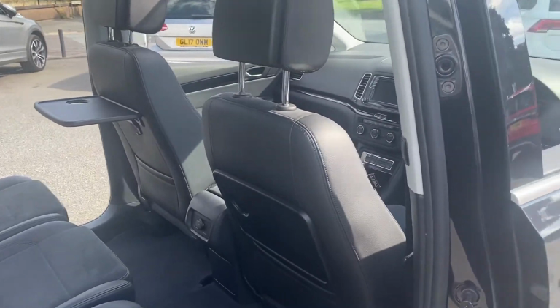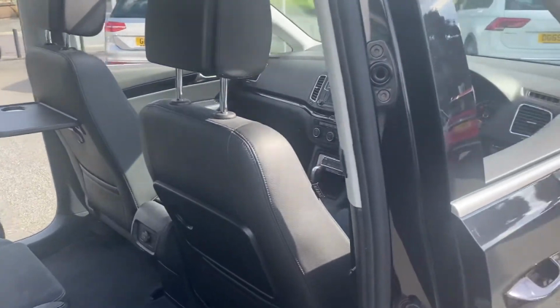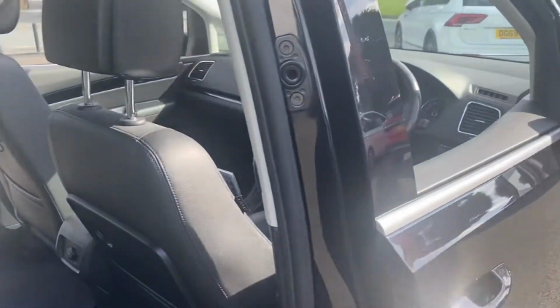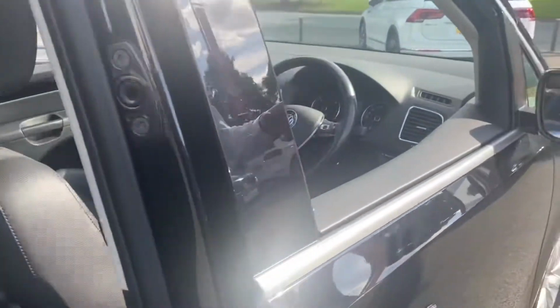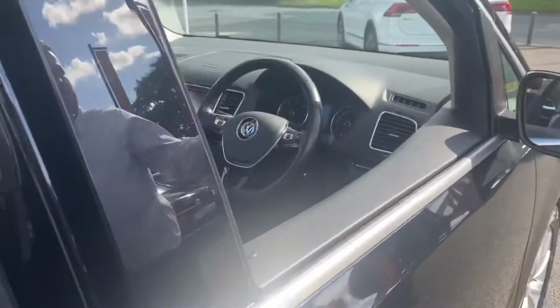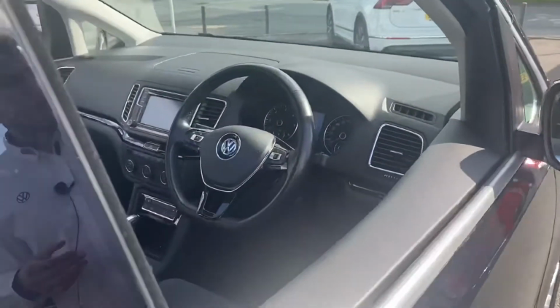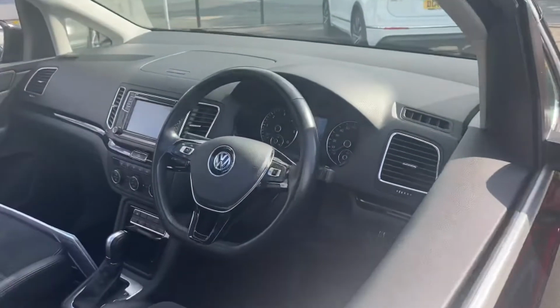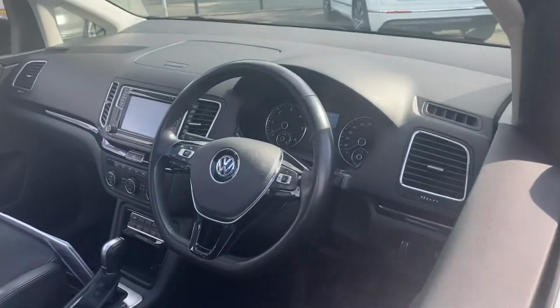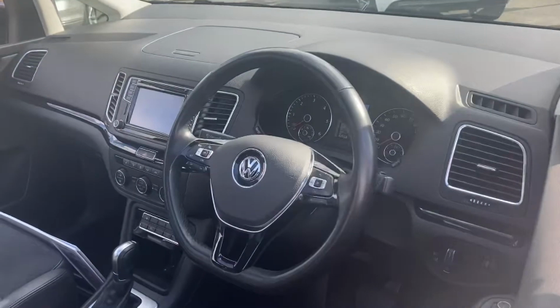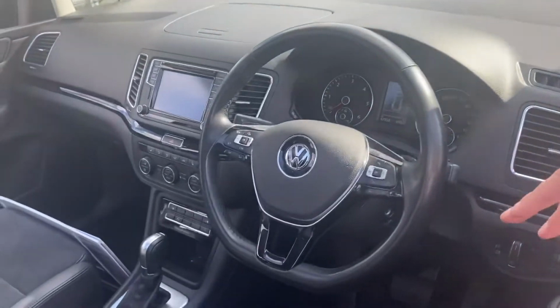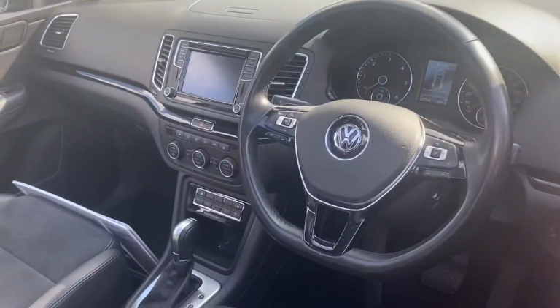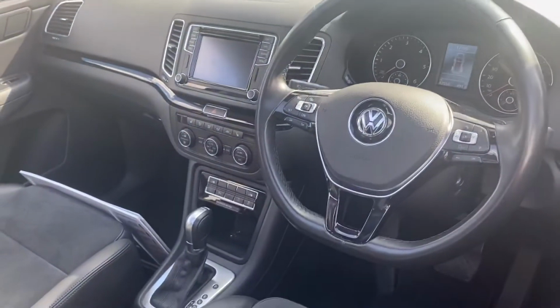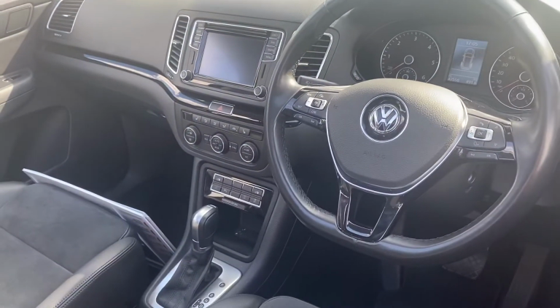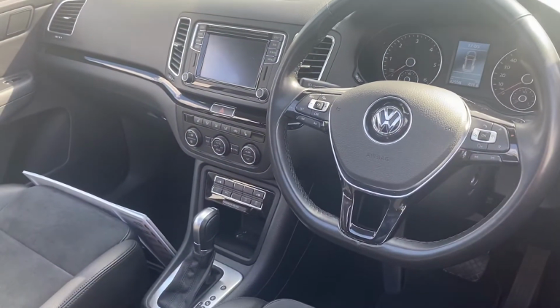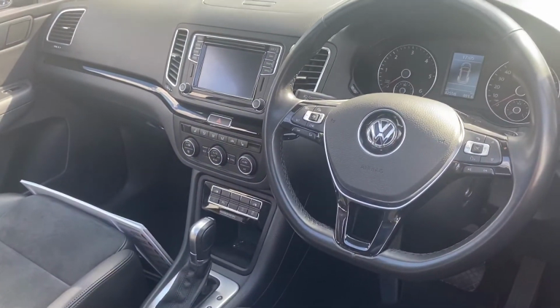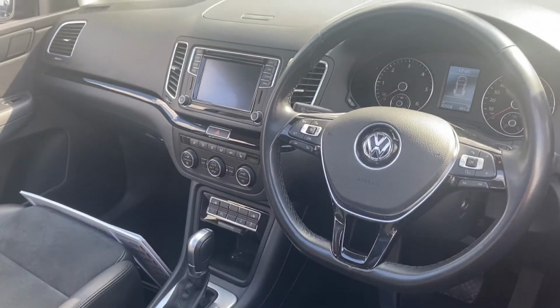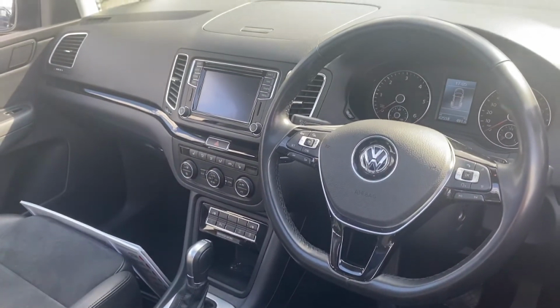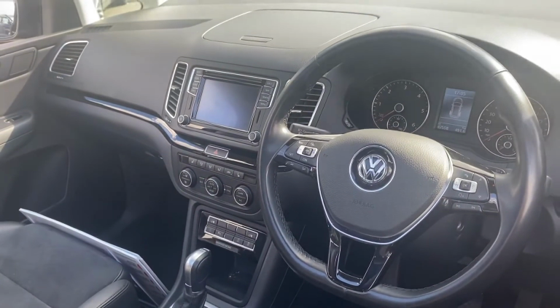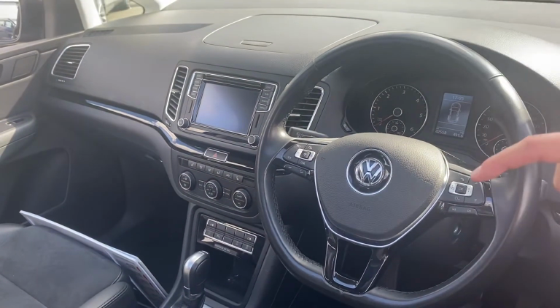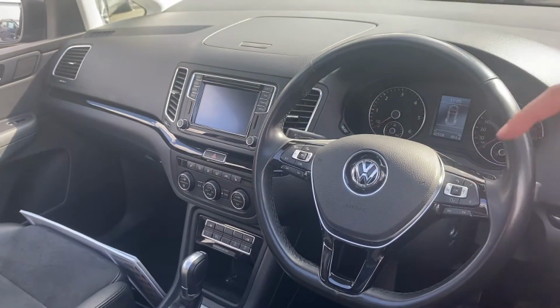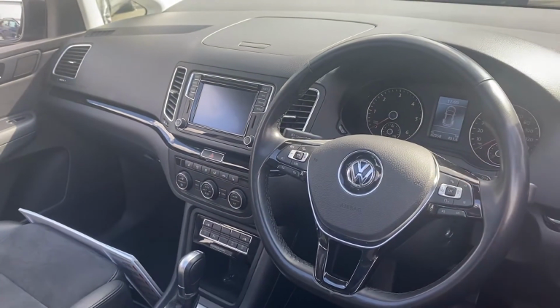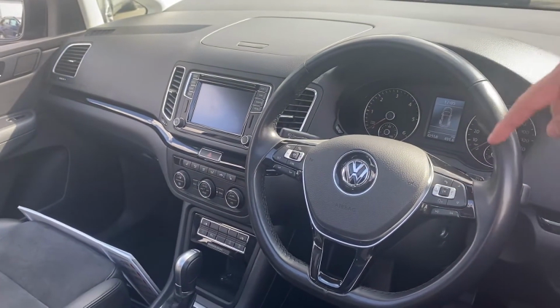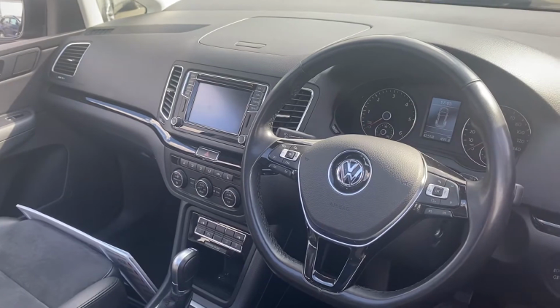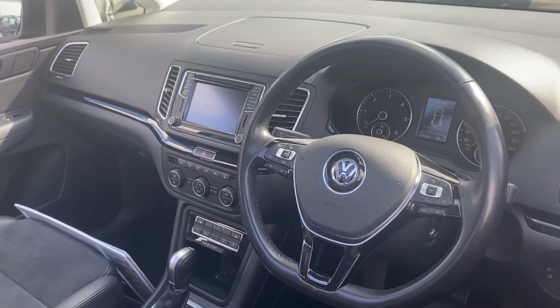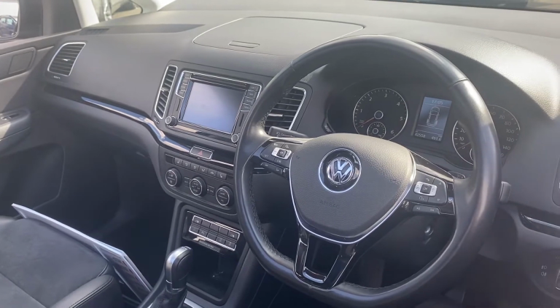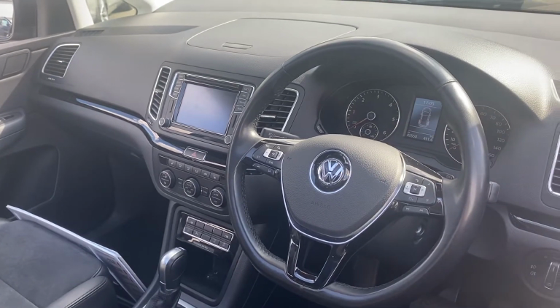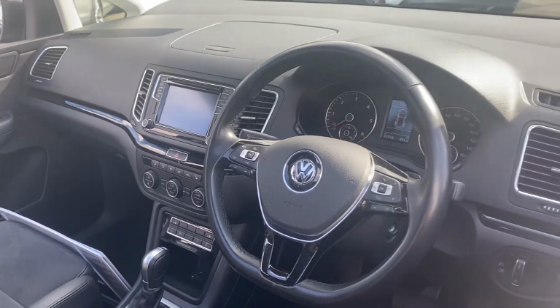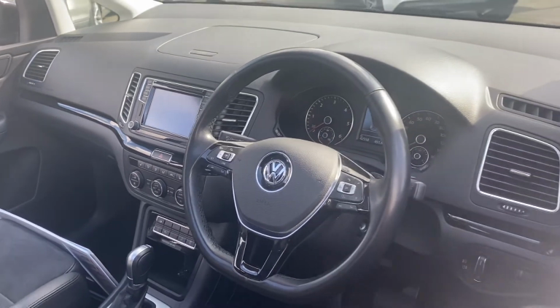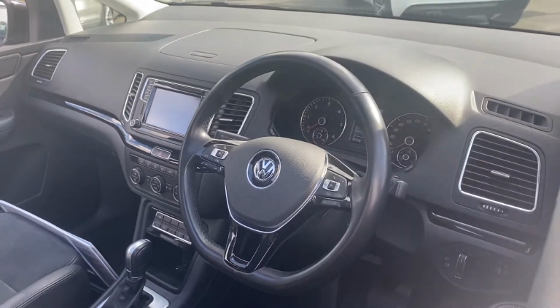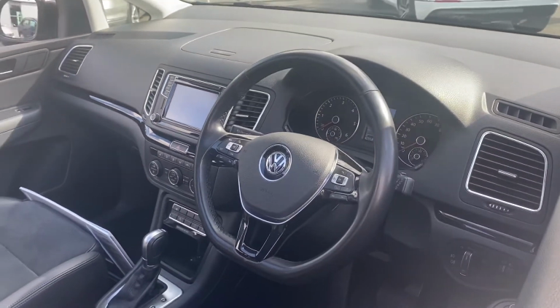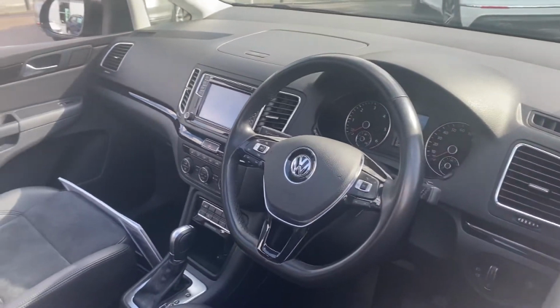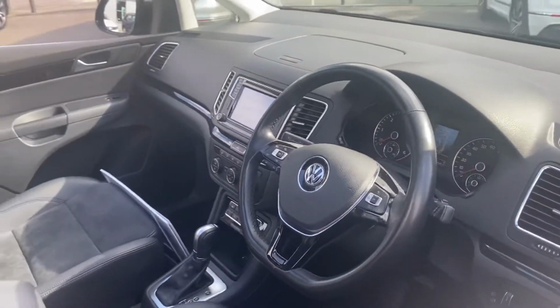And then in the front itself, you can see you've got the DSG gearbox, and you've also got a few other things: heated seats for the front two seats, your adaptive cruise control as I mentioned before, sat nav, and a few other bits as well.